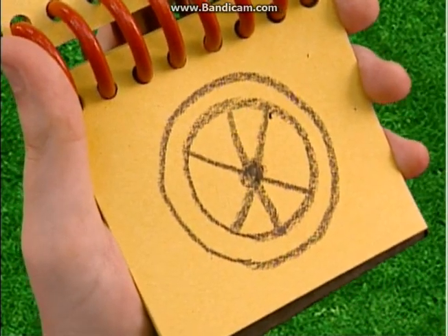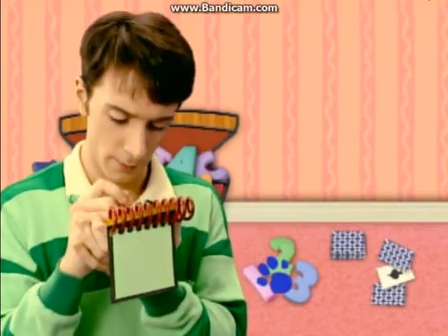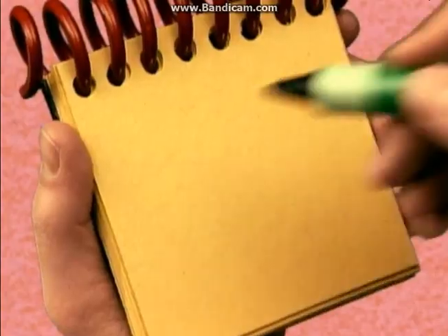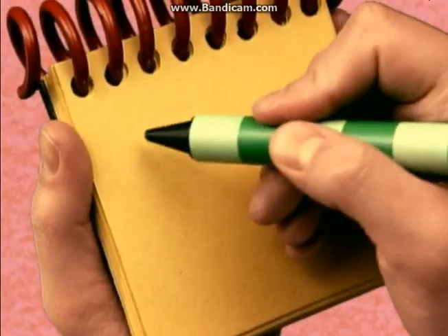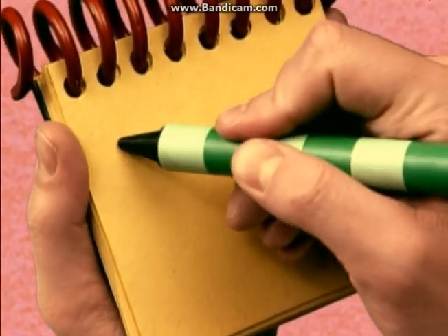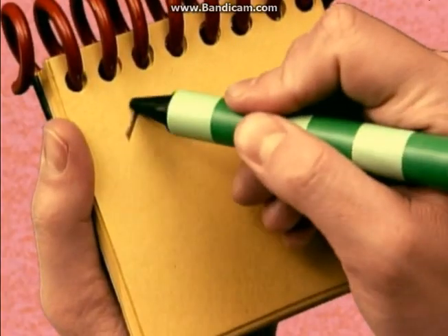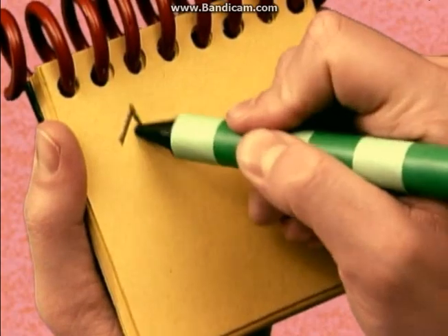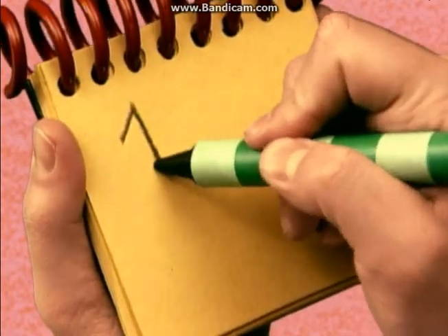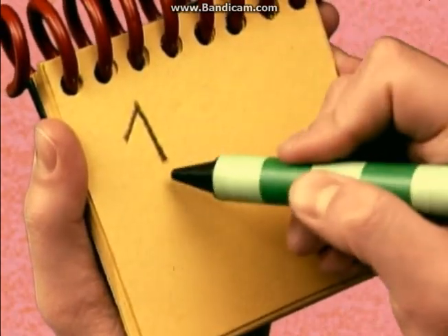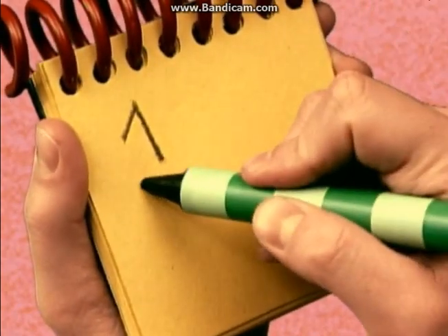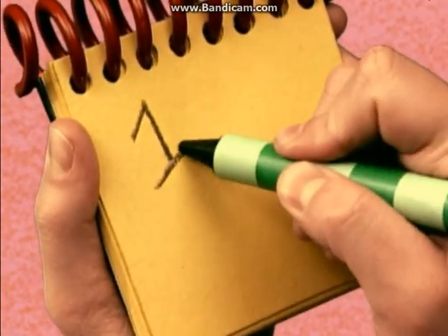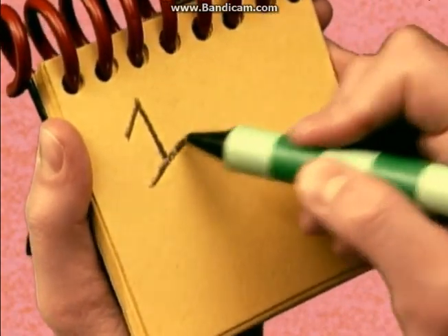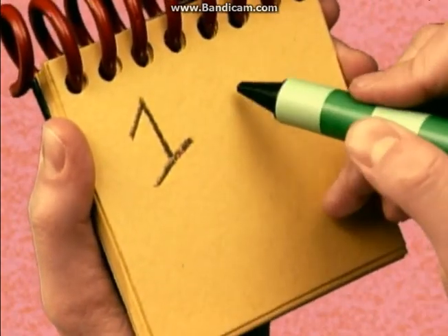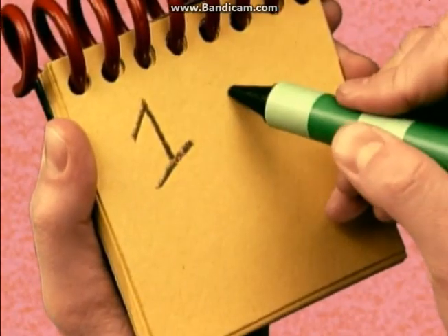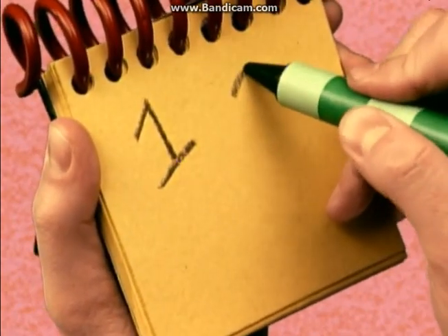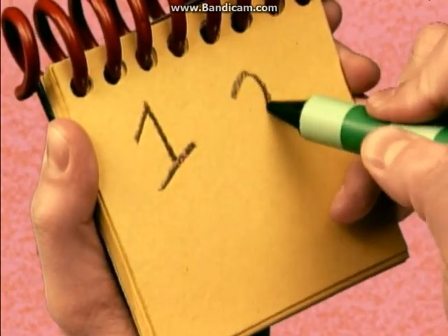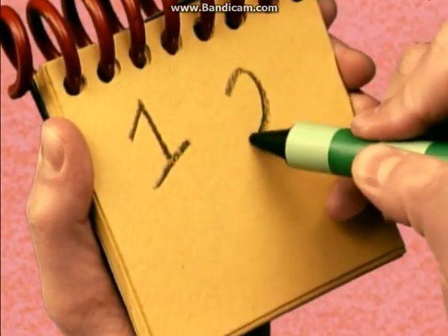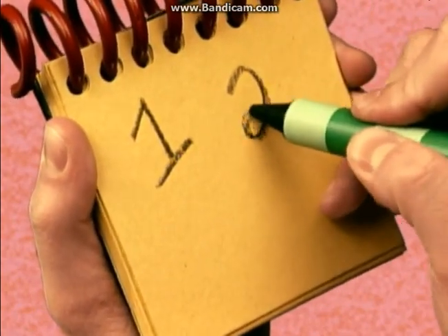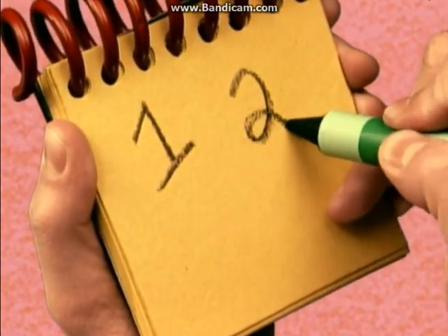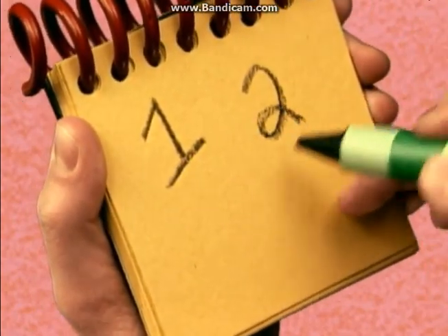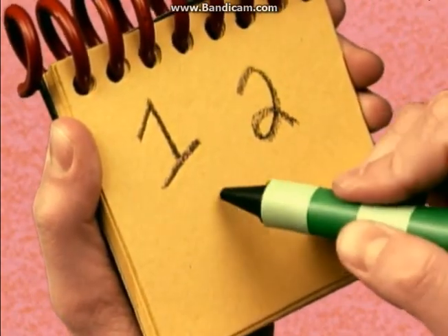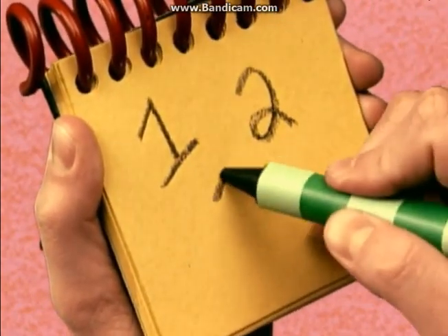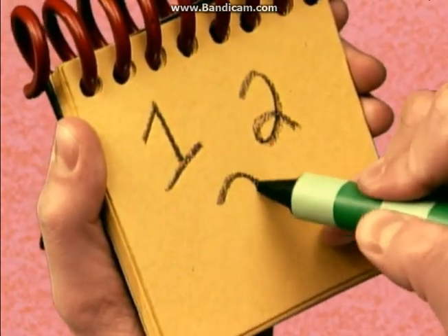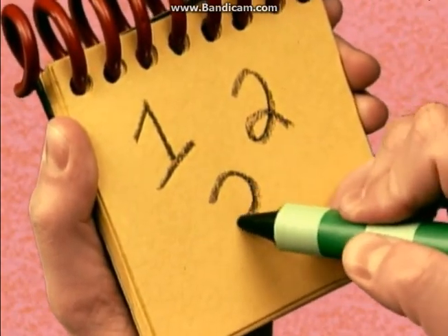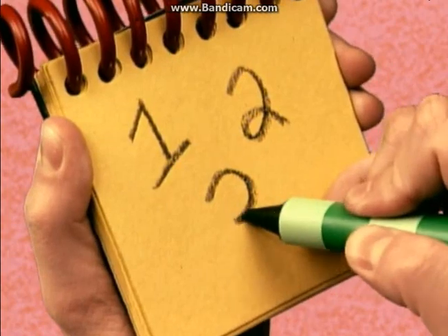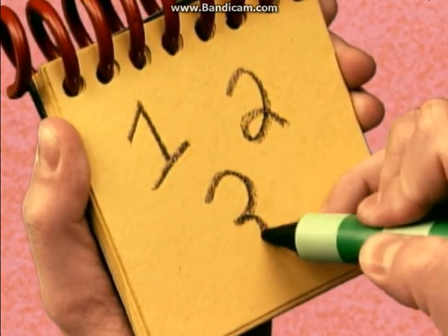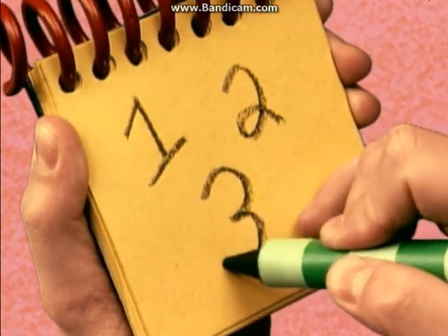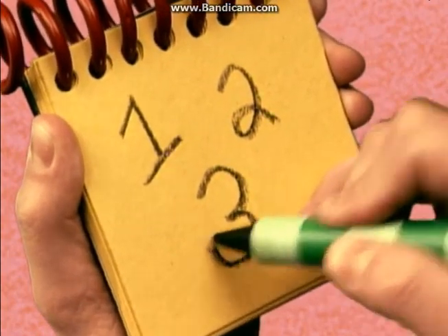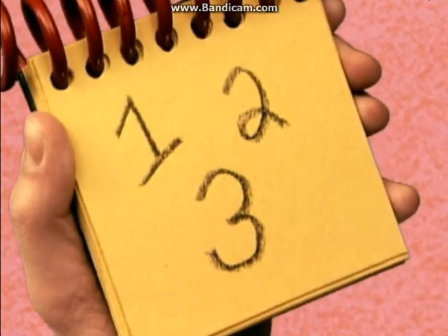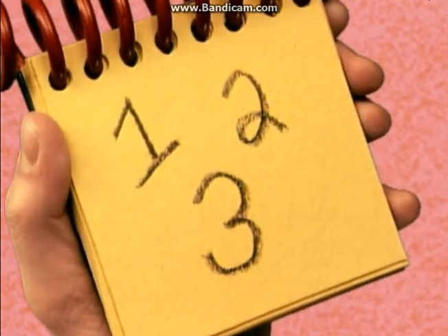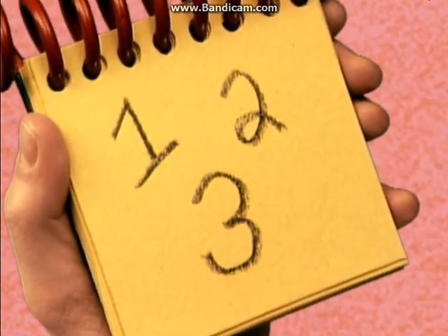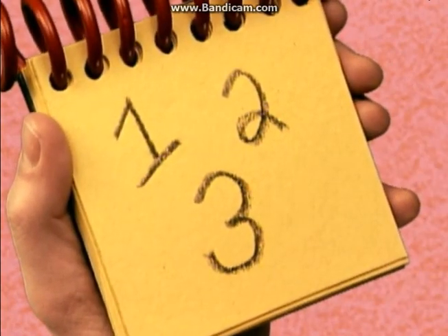Three. A straight line for the number one, a curve, two, and a bumpy three. There — numbers.